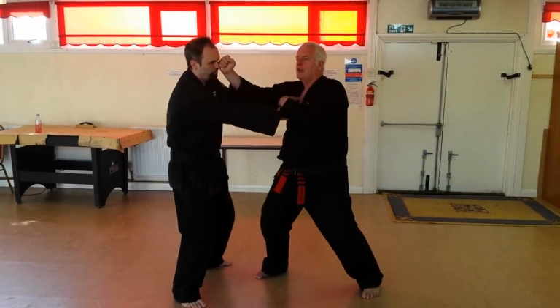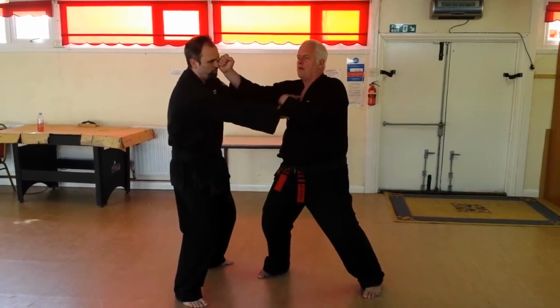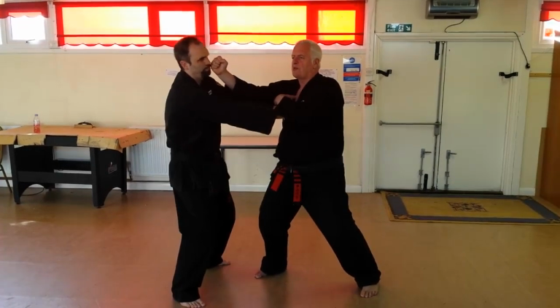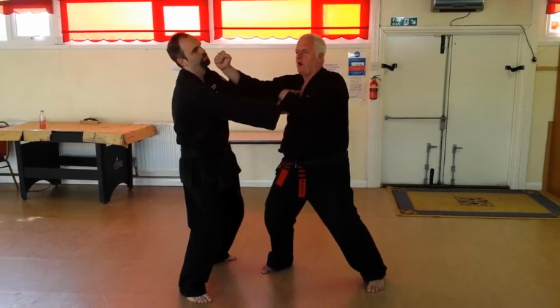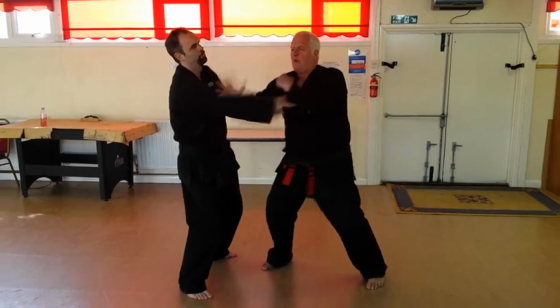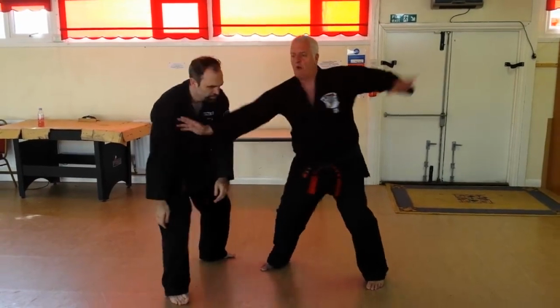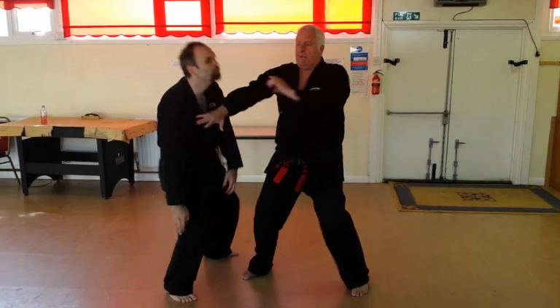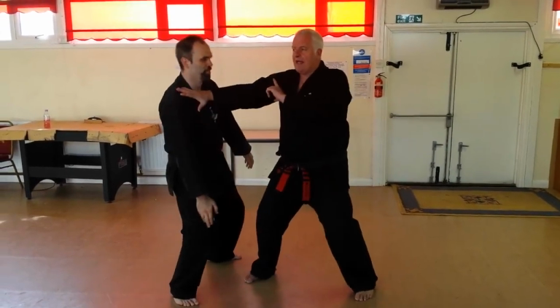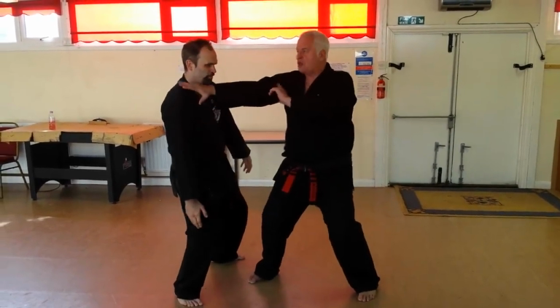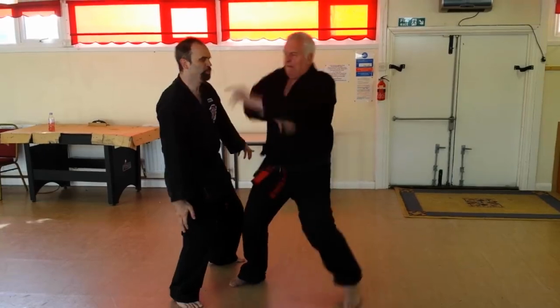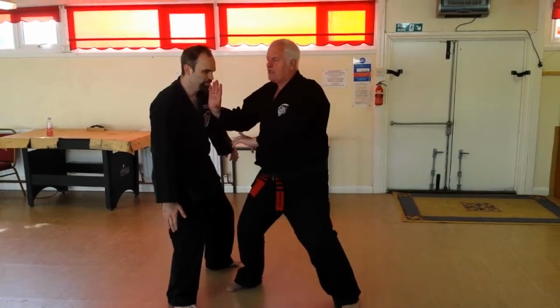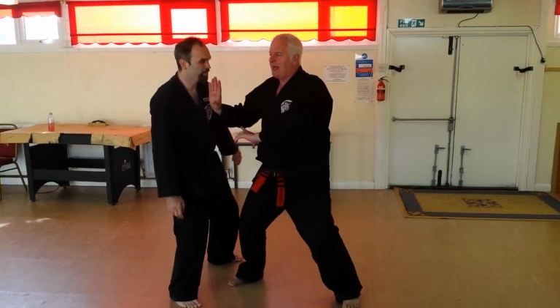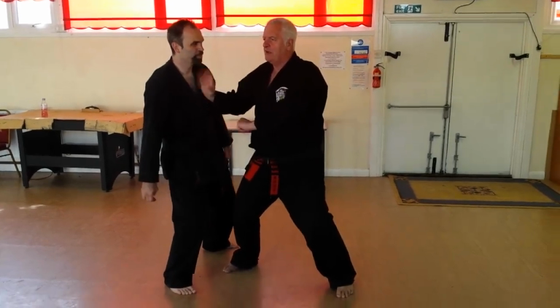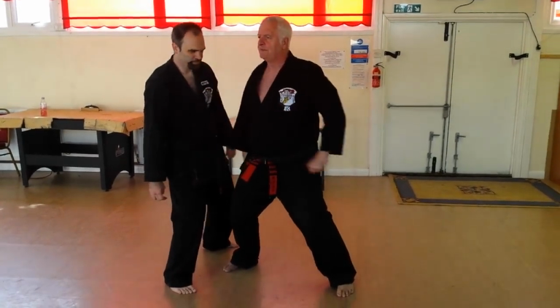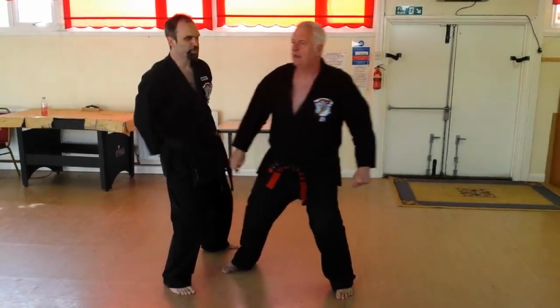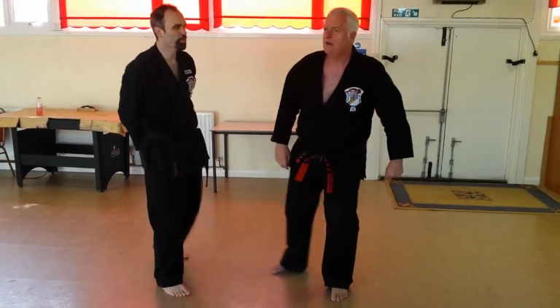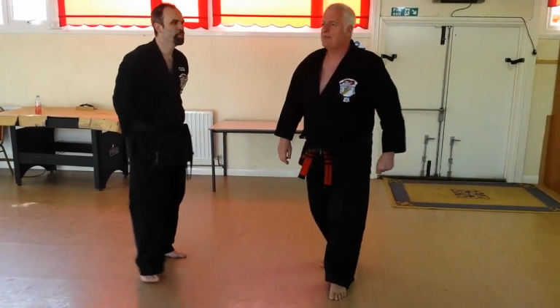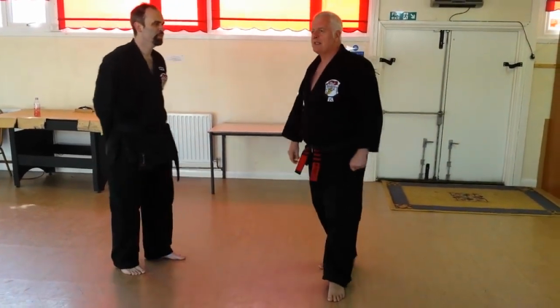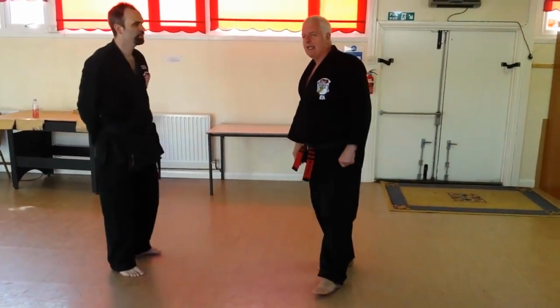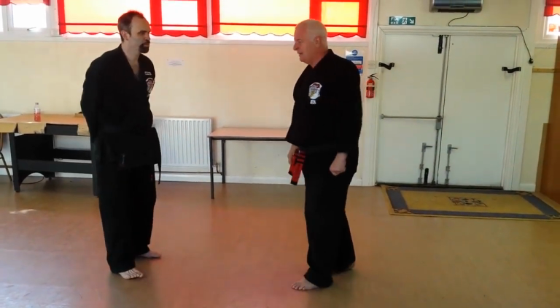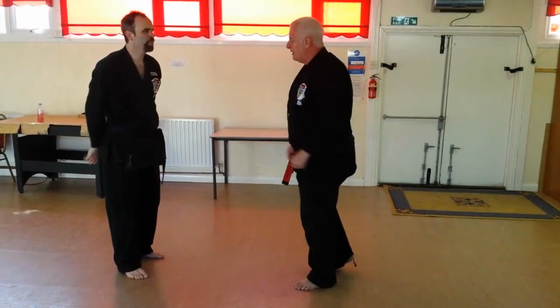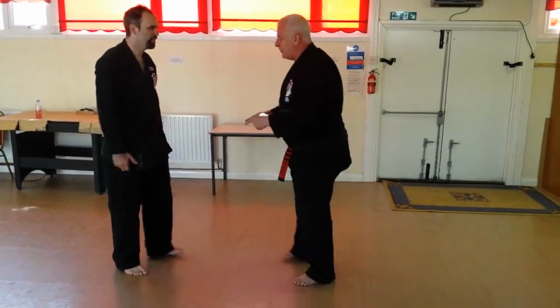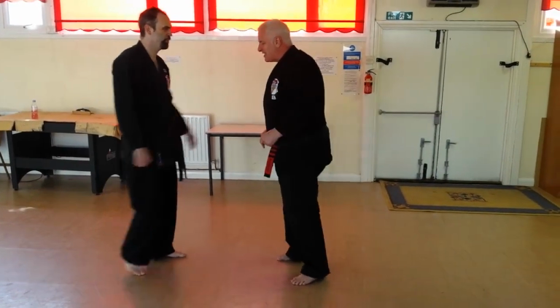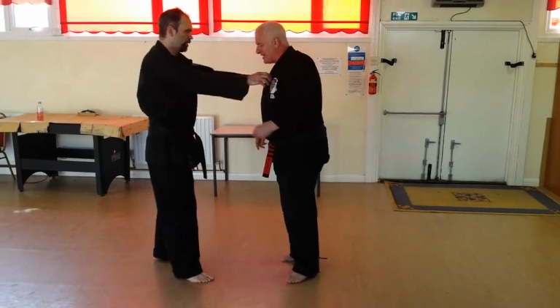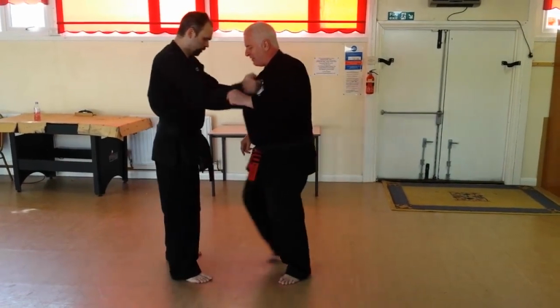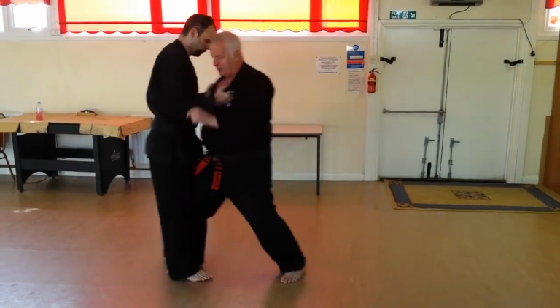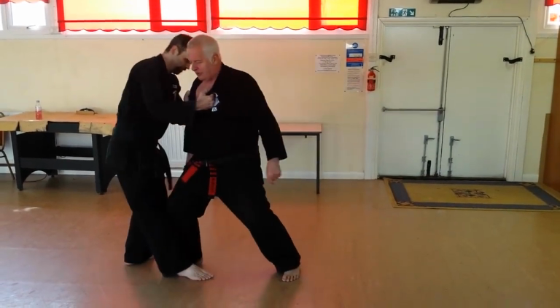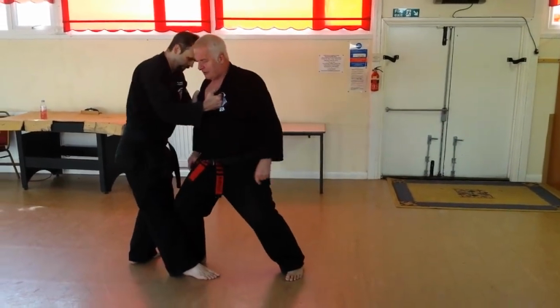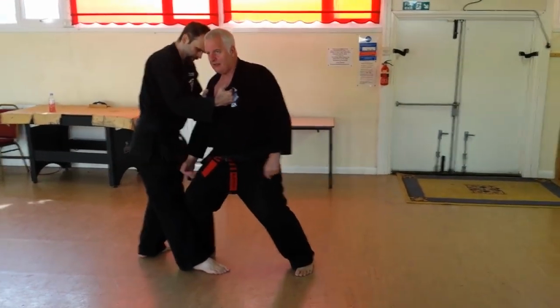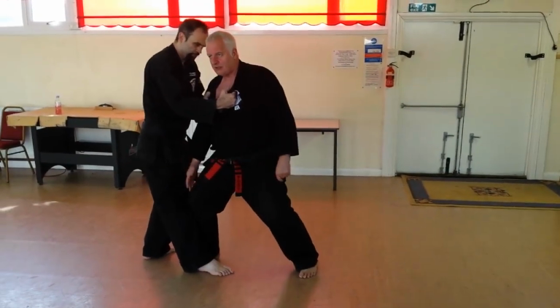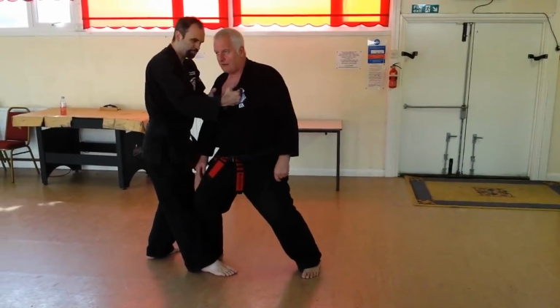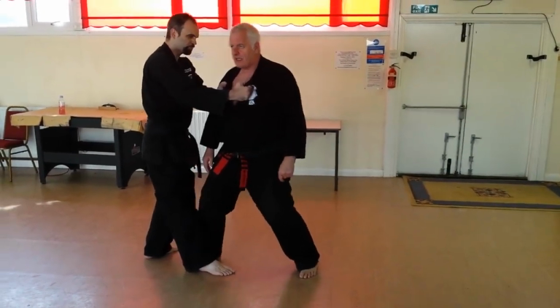So then we're going to sweep the arms away, come back in with this chopper, and finish with the sandwich elbow. So that's the technique. The important thing, as I say, is to get across and start to take out the base here.